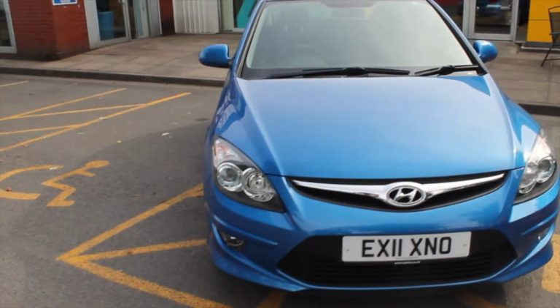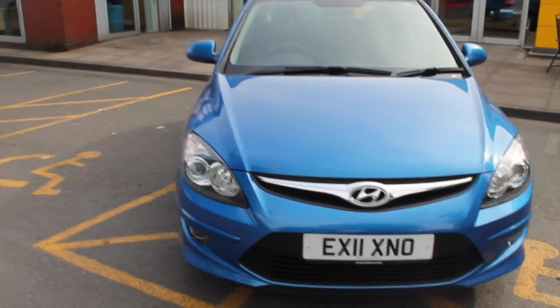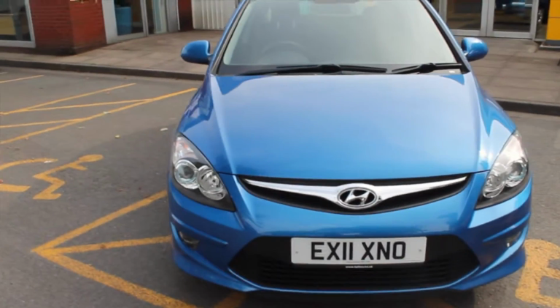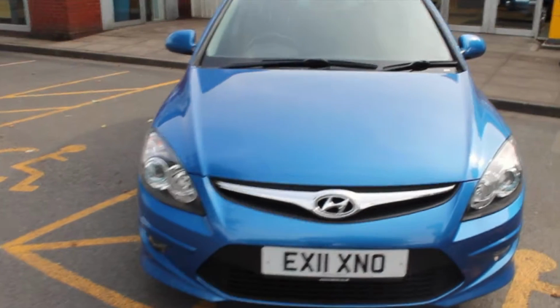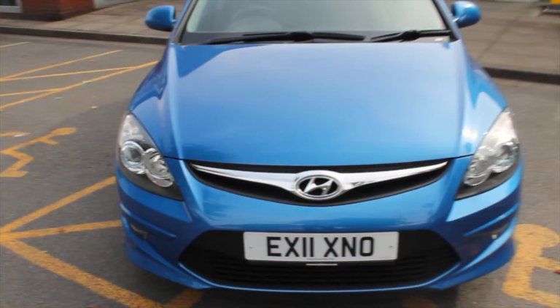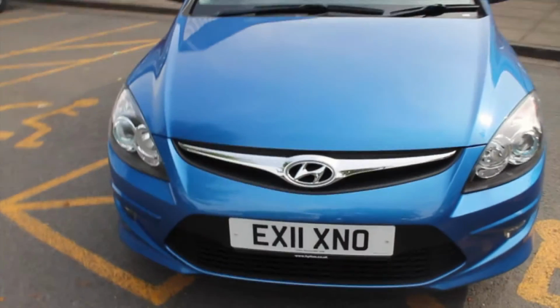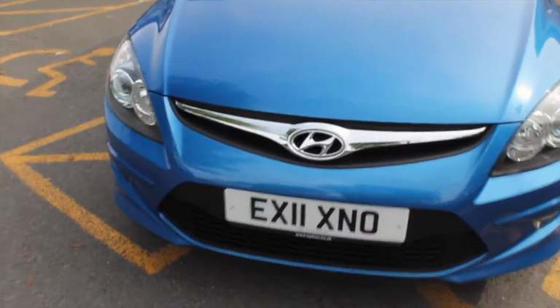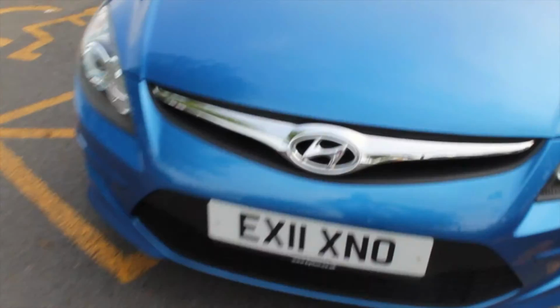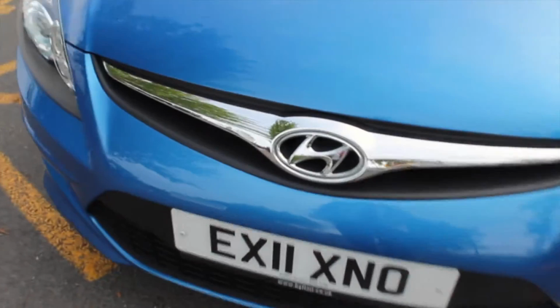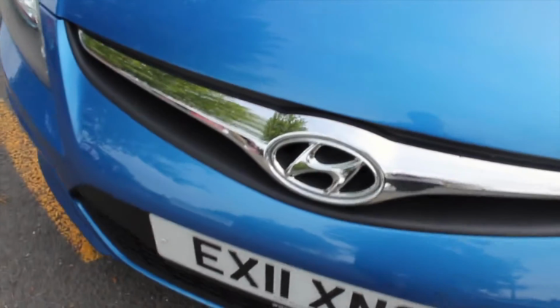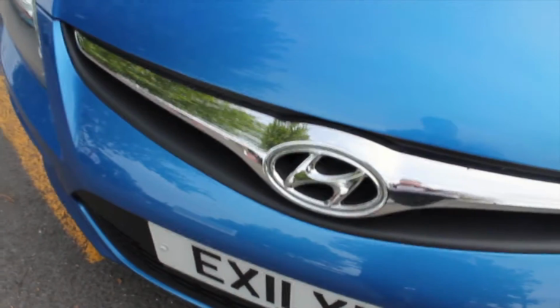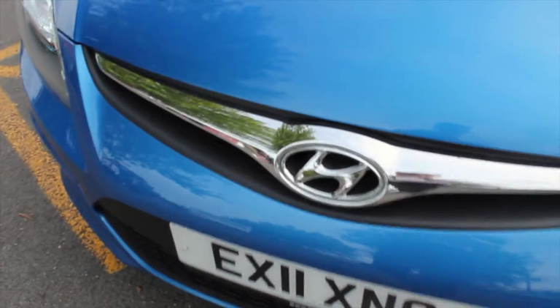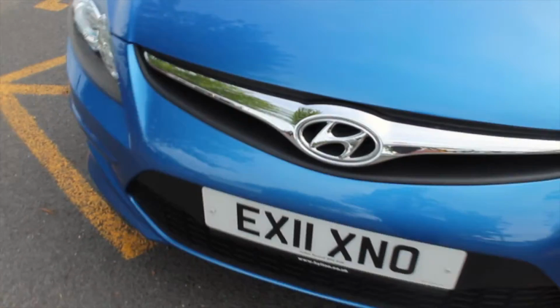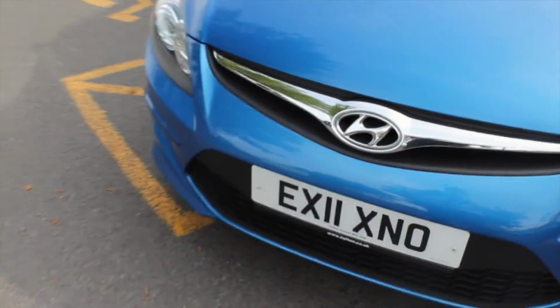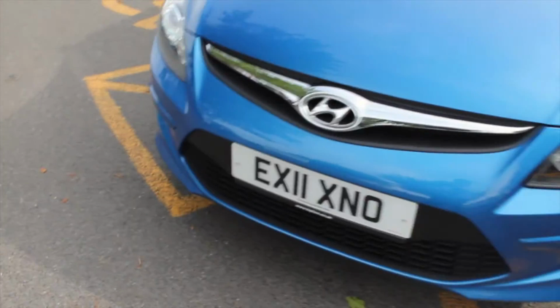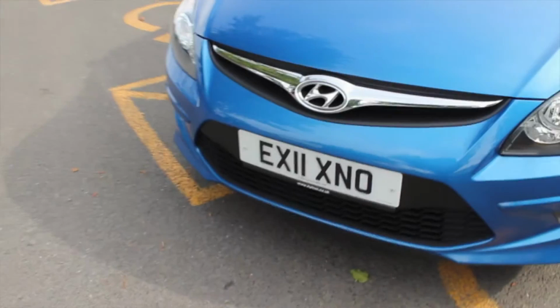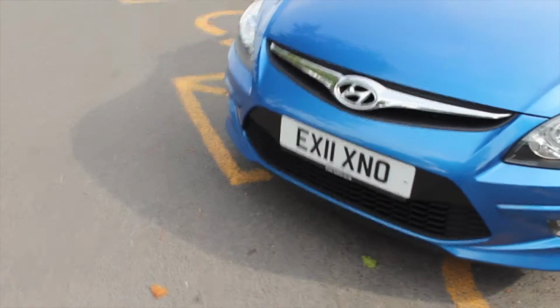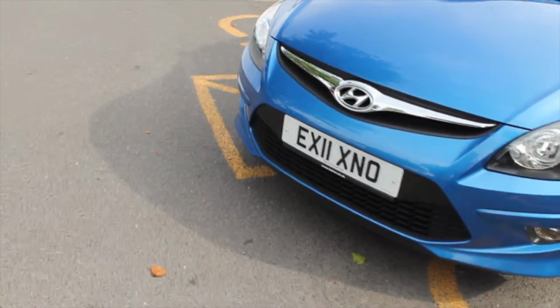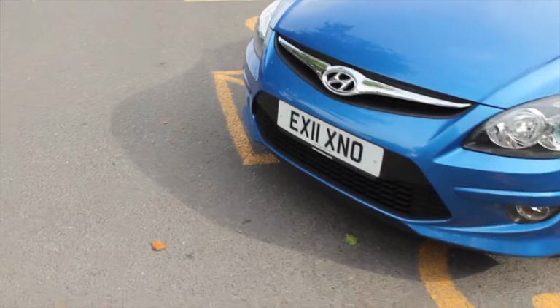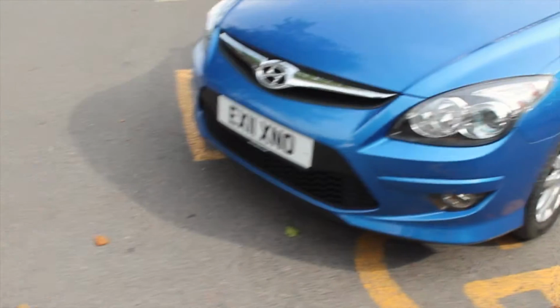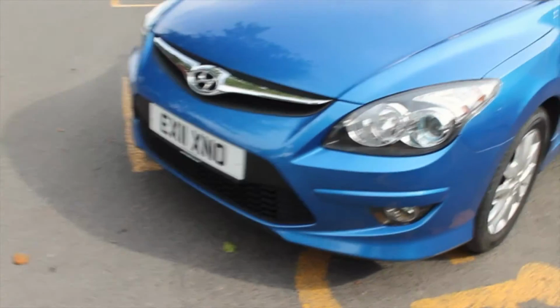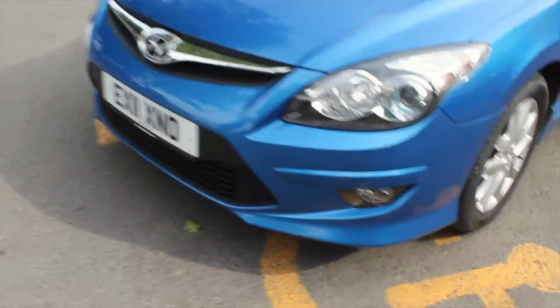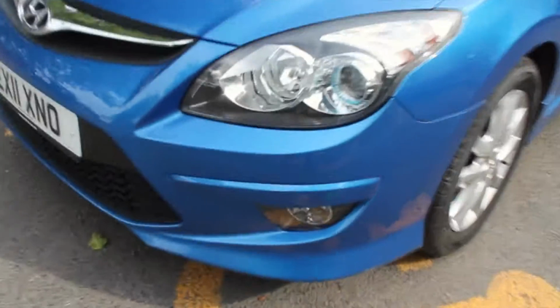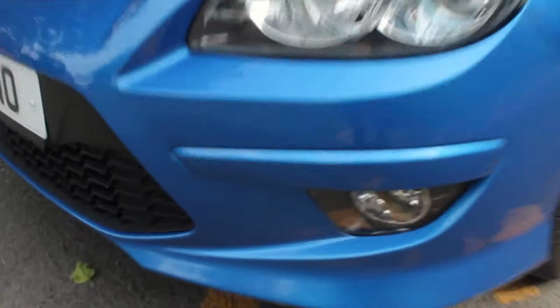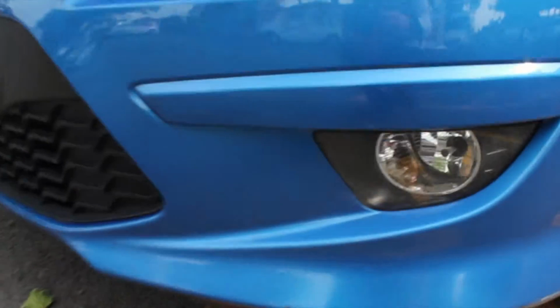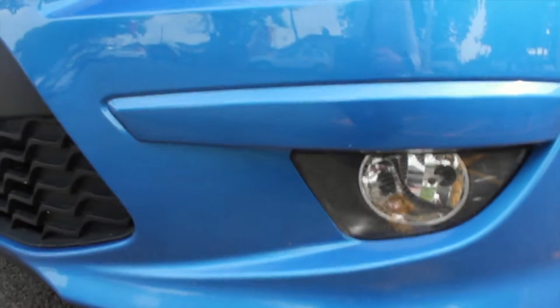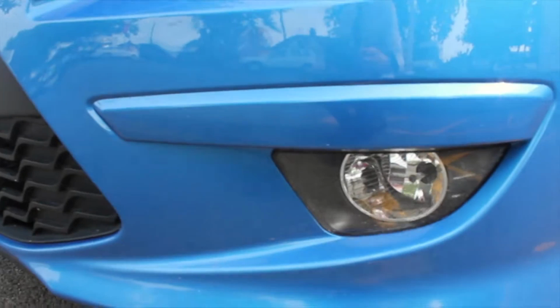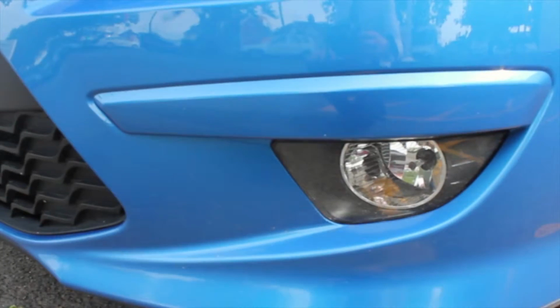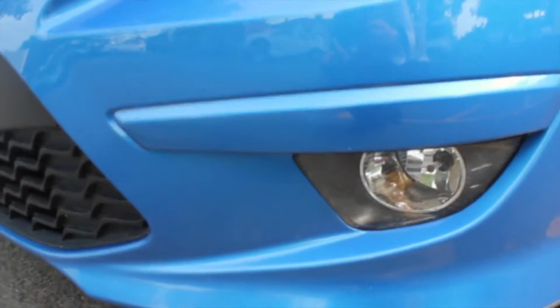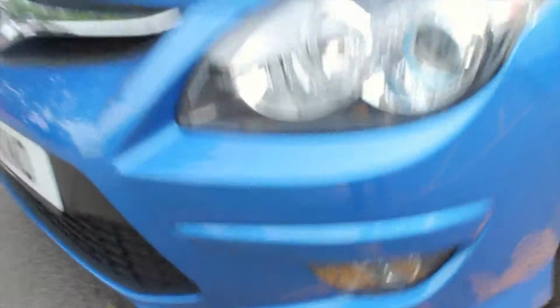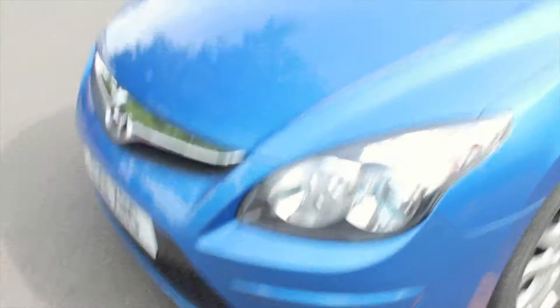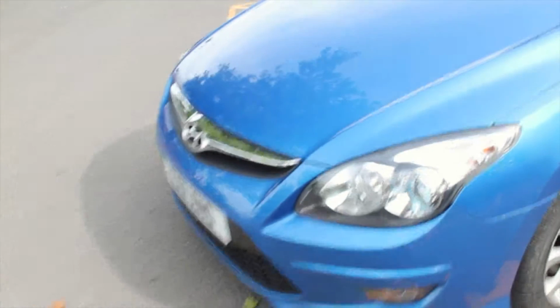As you can see, the vehicle is finished in metallic blue with the contrasting chrome Hyundai badging. The vehicle is registered on an 11 plate, making it four years old, and on the front bumper you have a set of front fog lights, just making it much safer to drive in low light conditions.